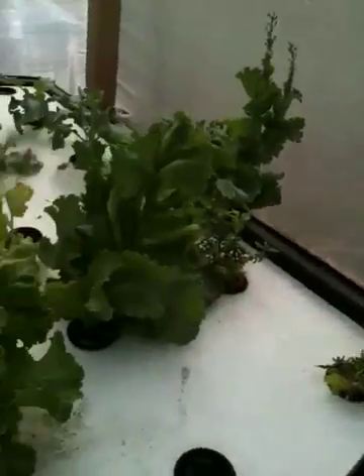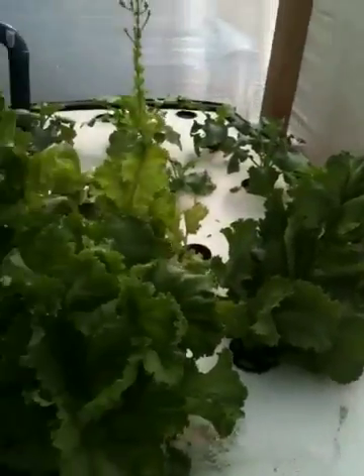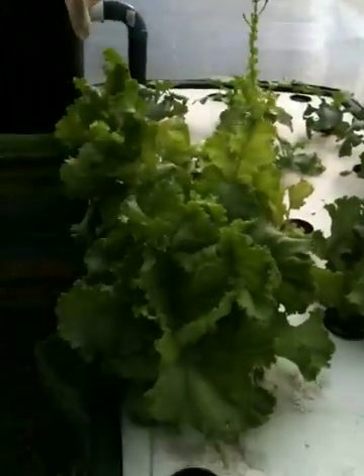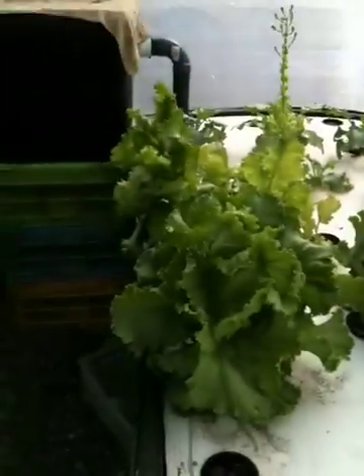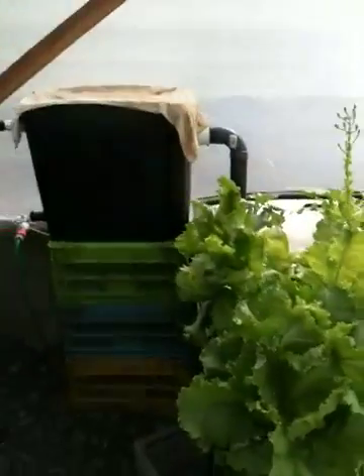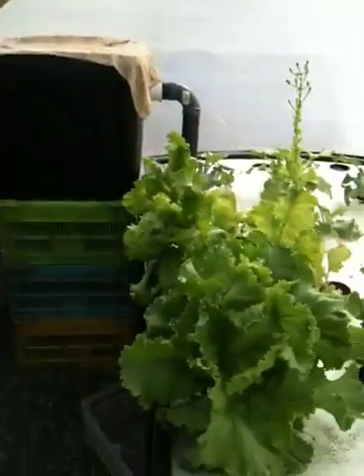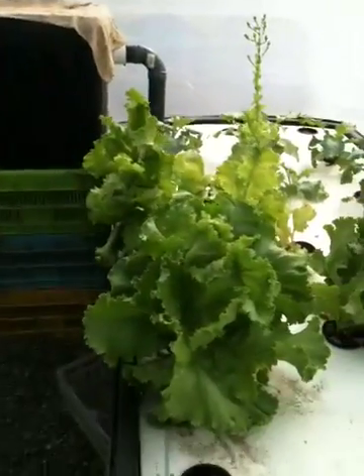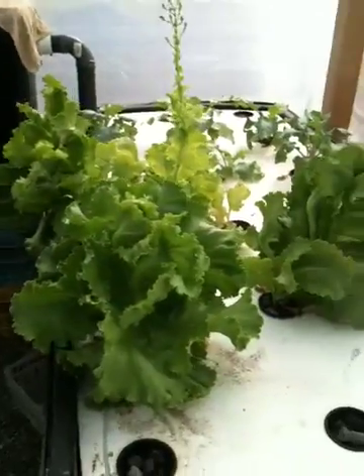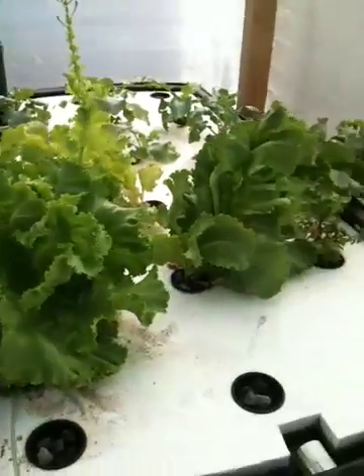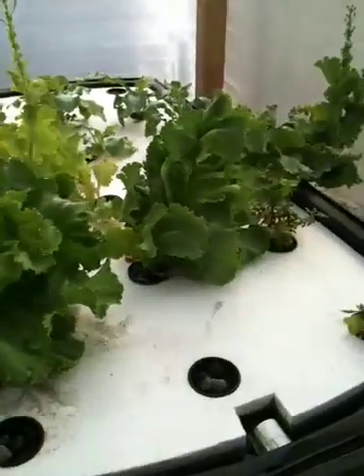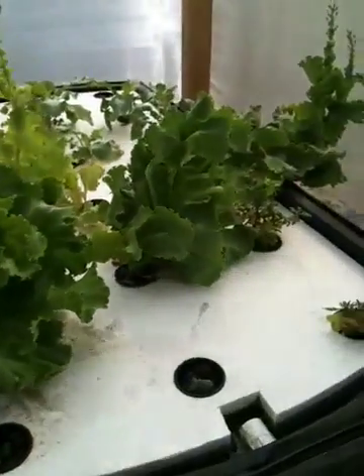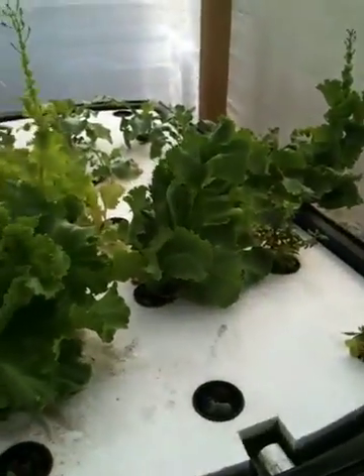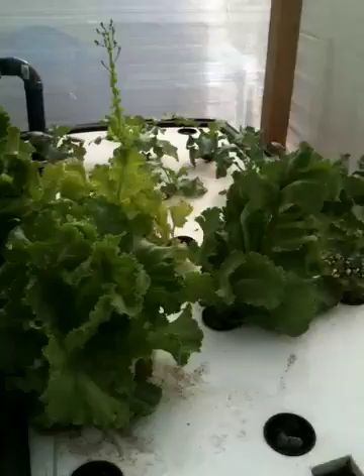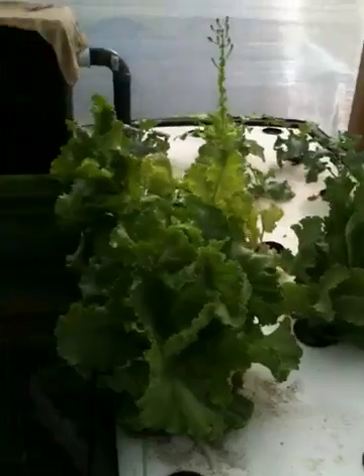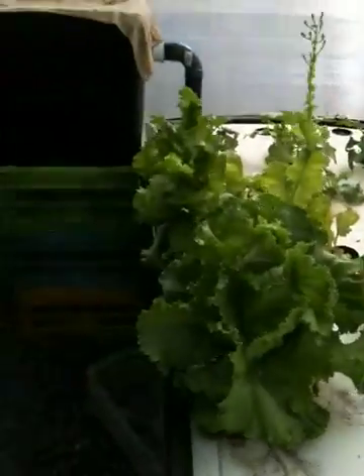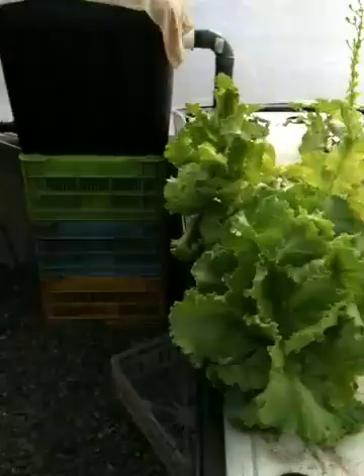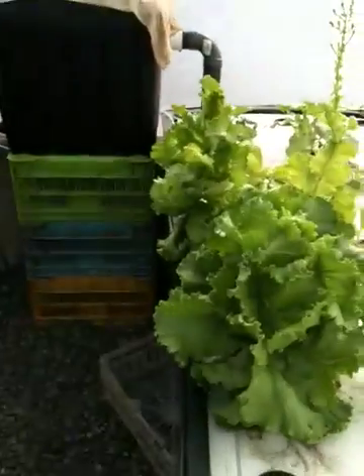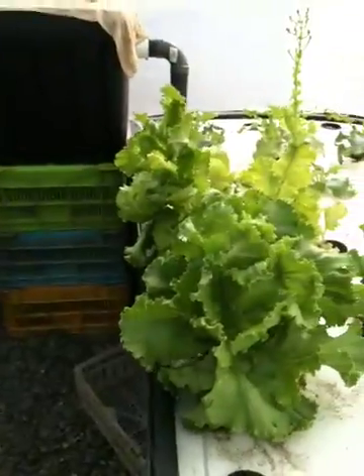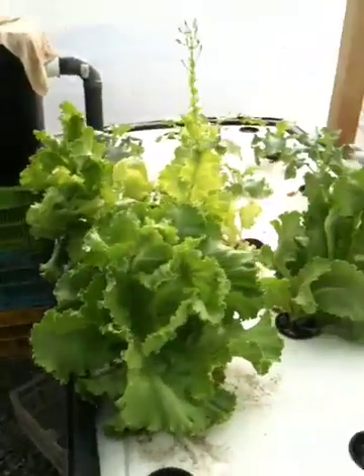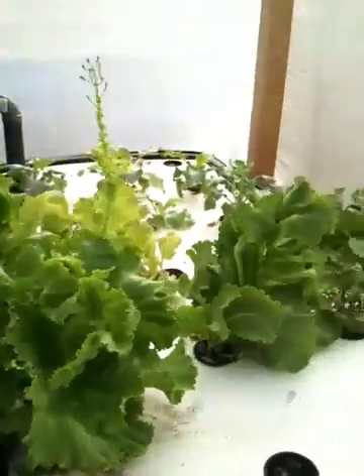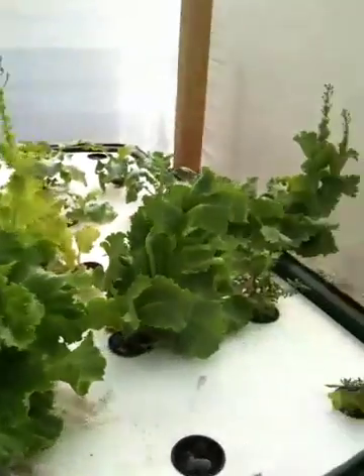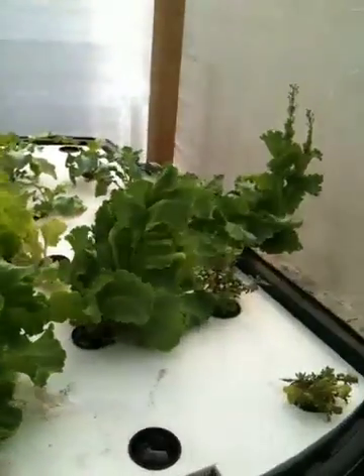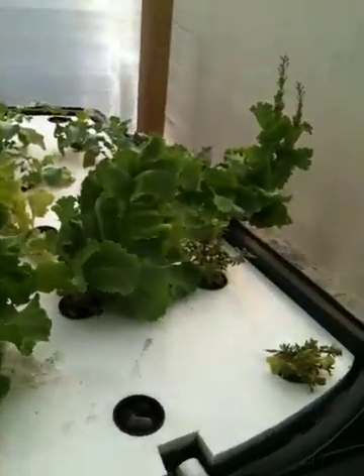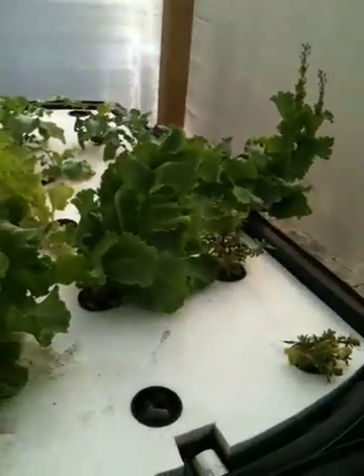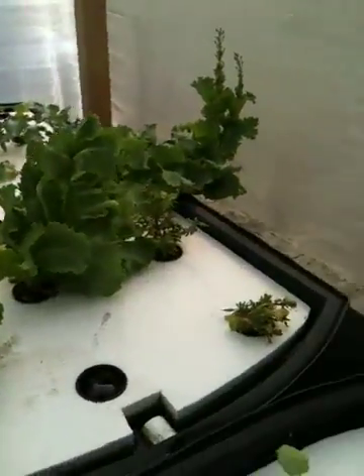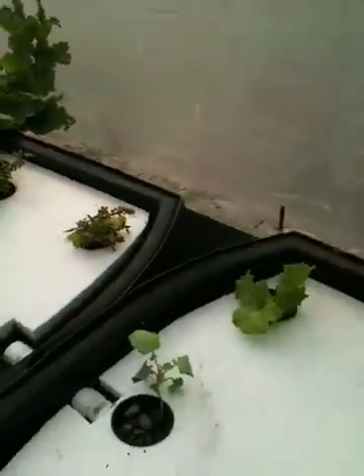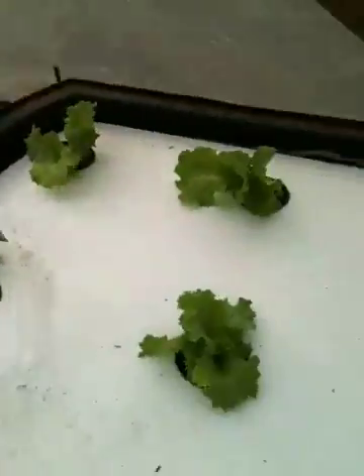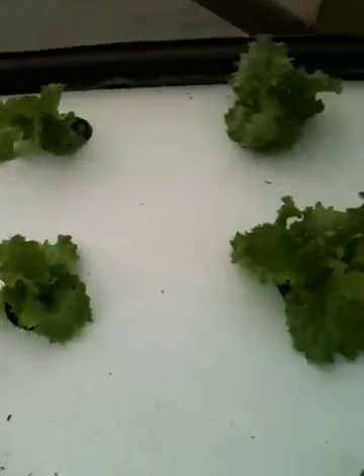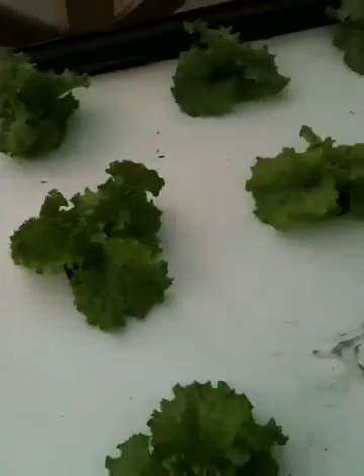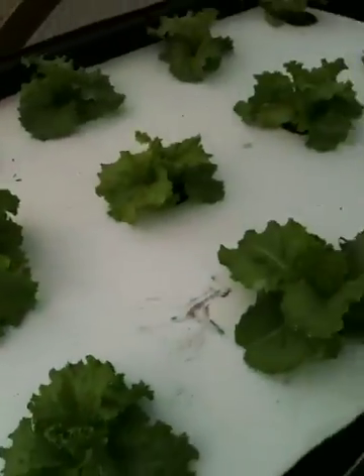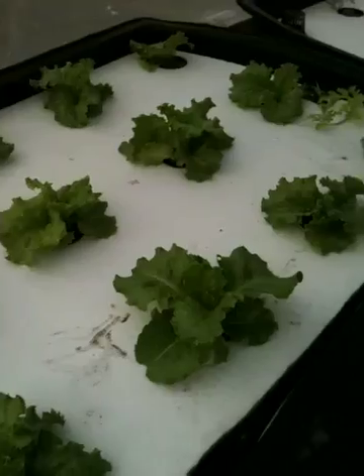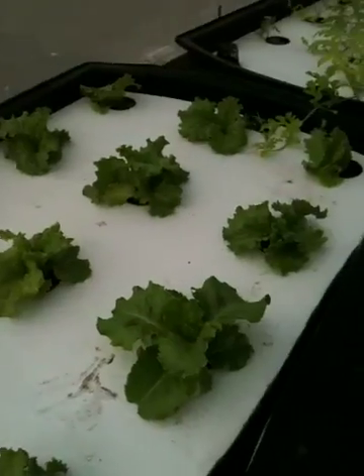These are the lettuces that have been in the system for a very long time and look awful — they've bolted. I'm just going to throw those out. But the good news is these new lettuces are looking great.